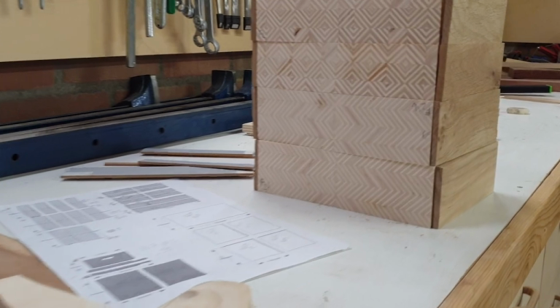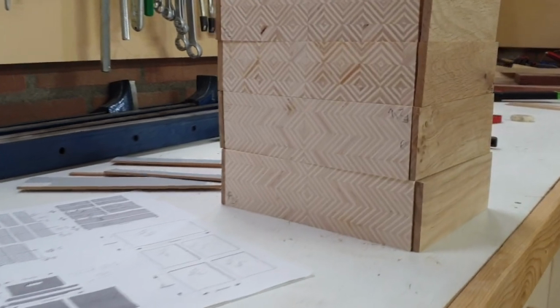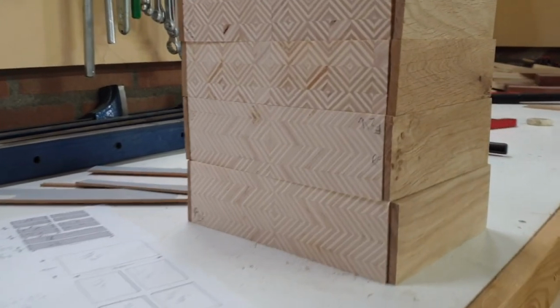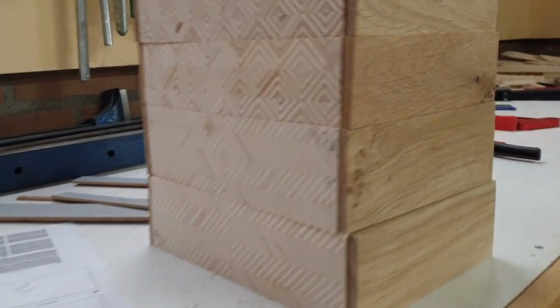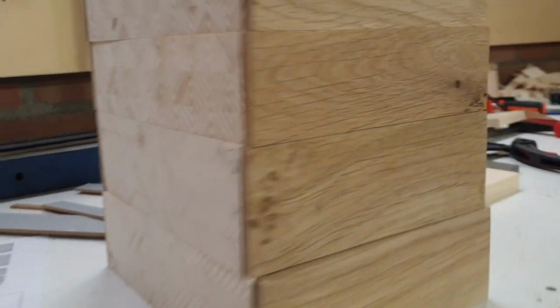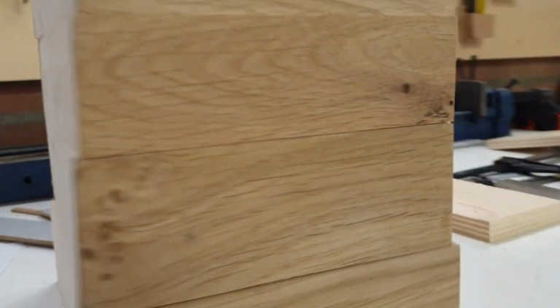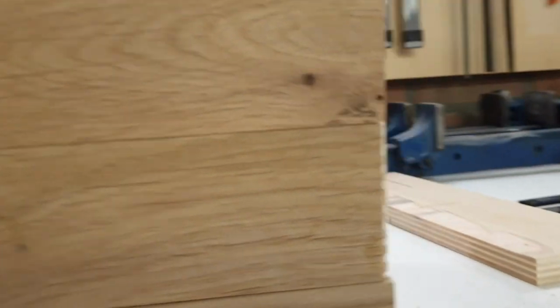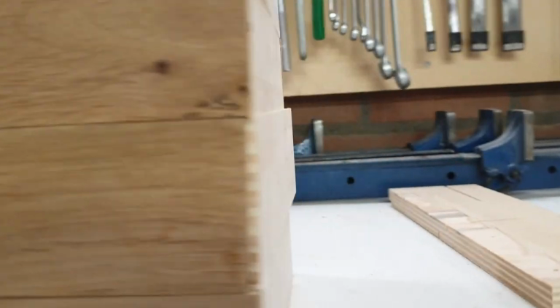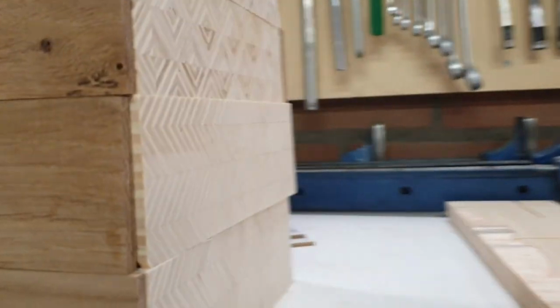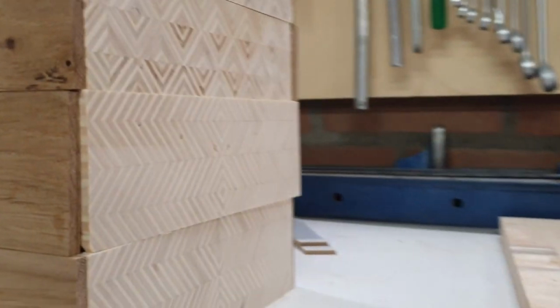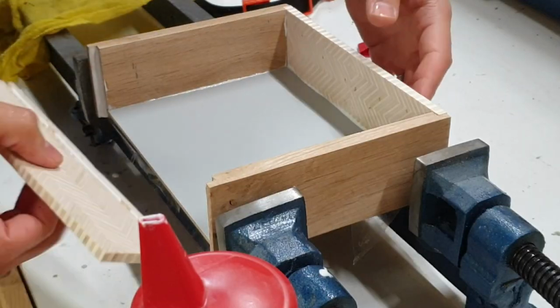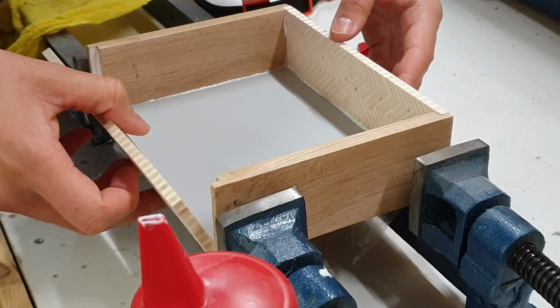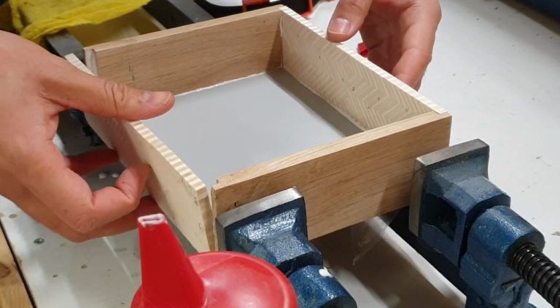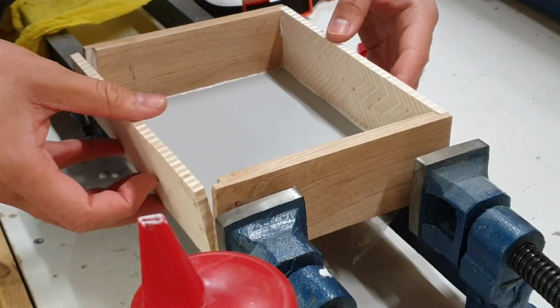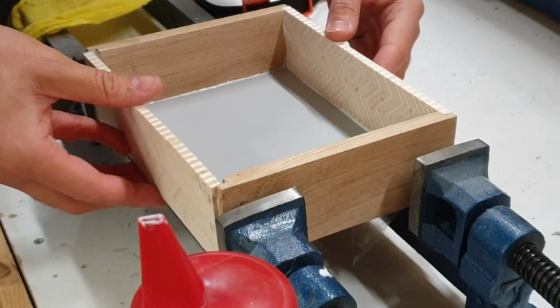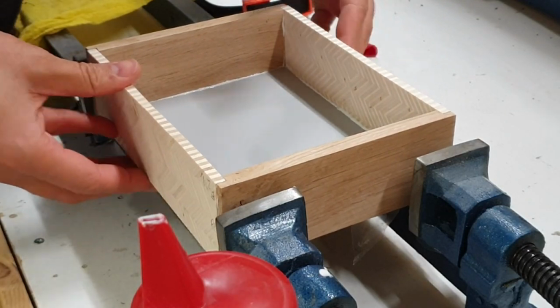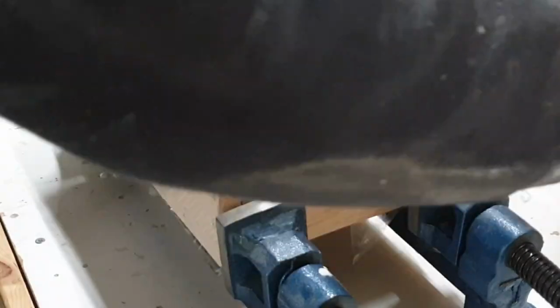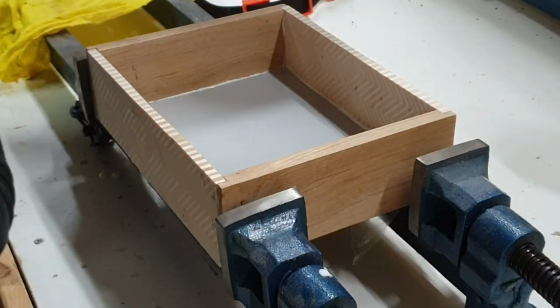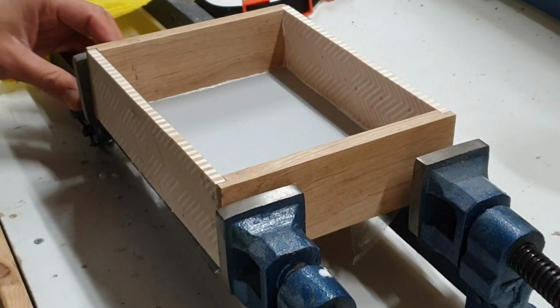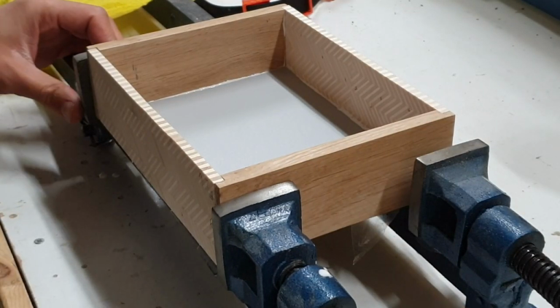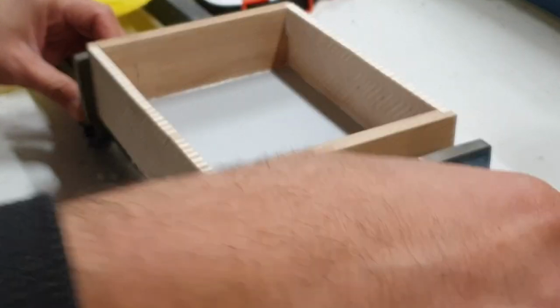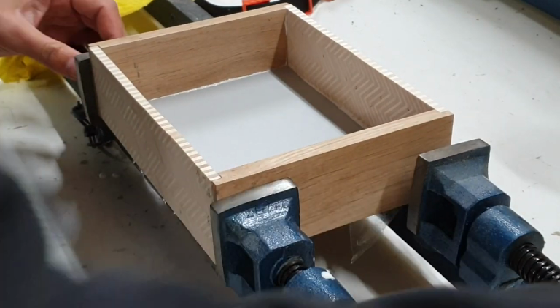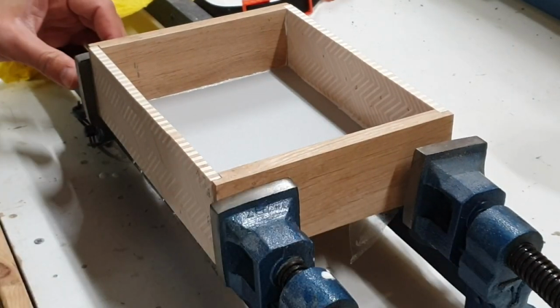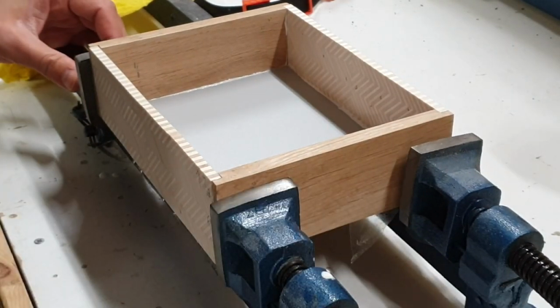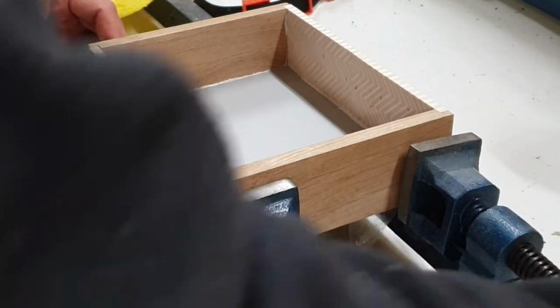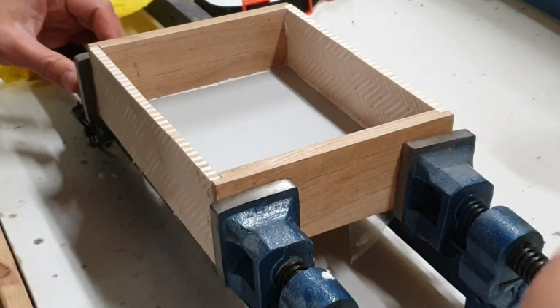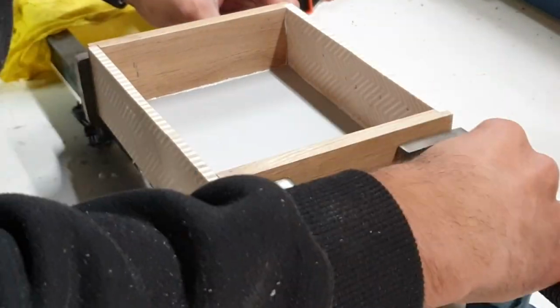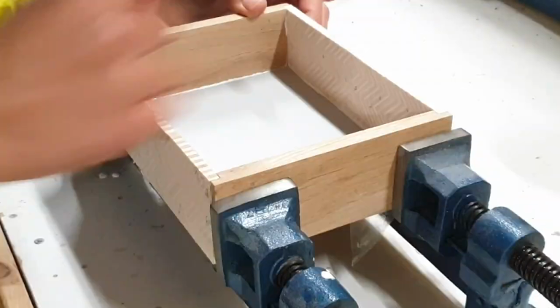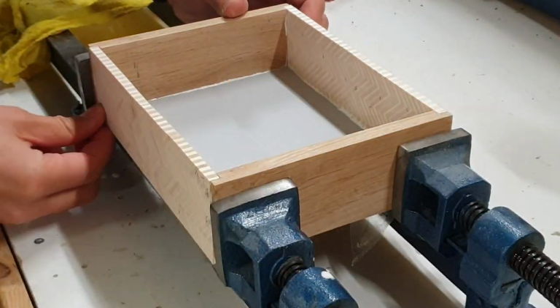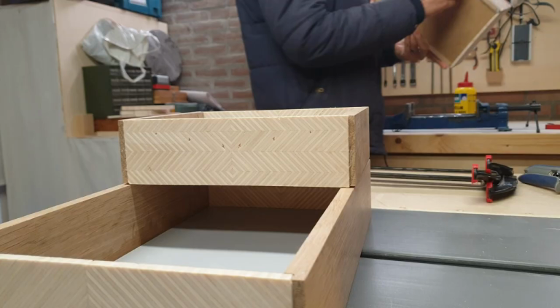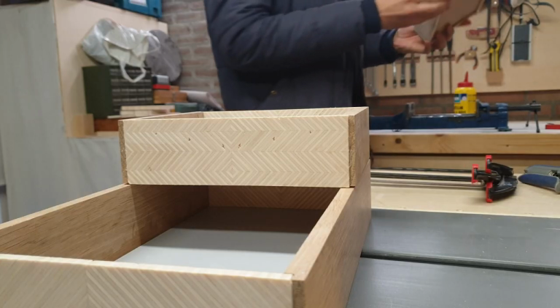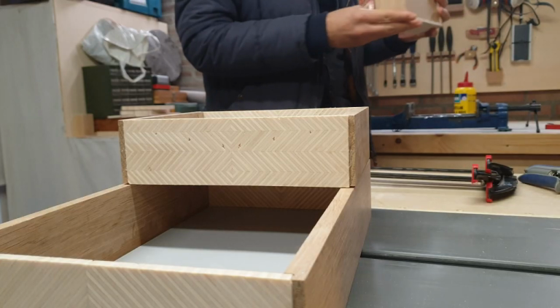After I had all my boxes assembled, glued up, and dried, there was a lot of sanding — trying to get rid of the glue squeeze-out and making sure all the boxes were nice and even.